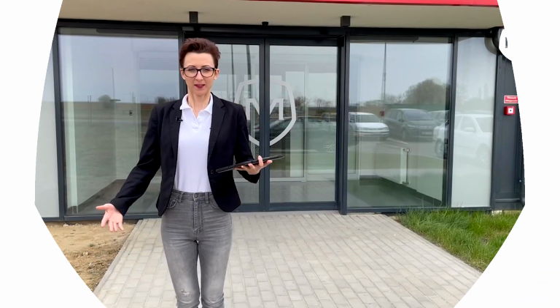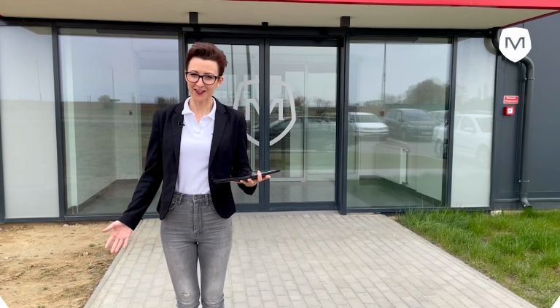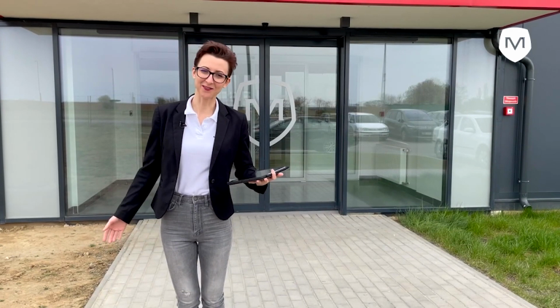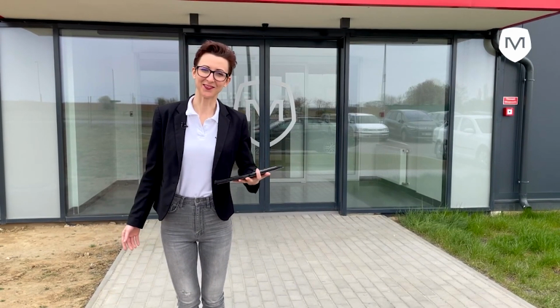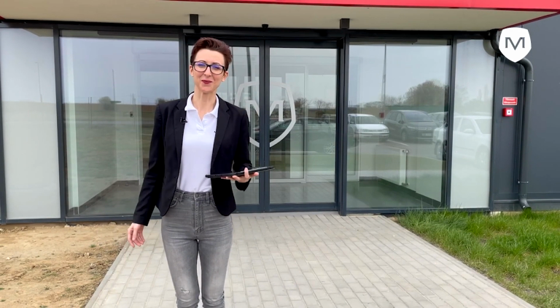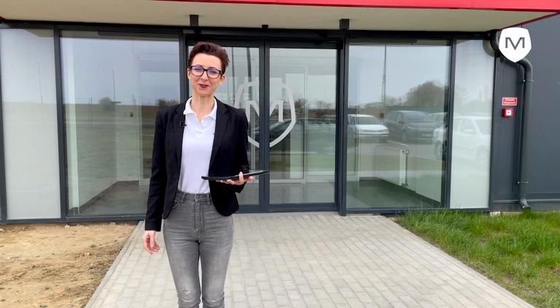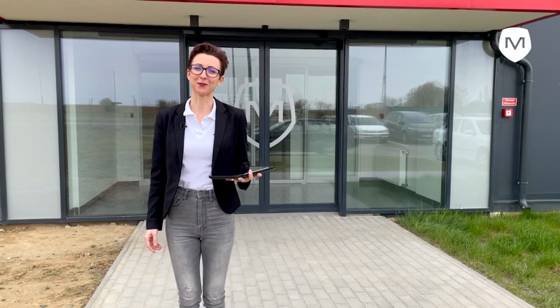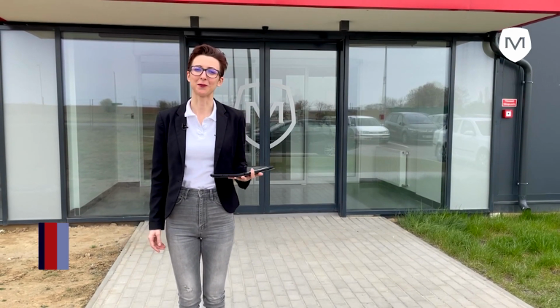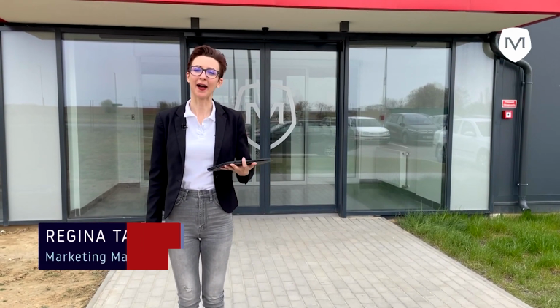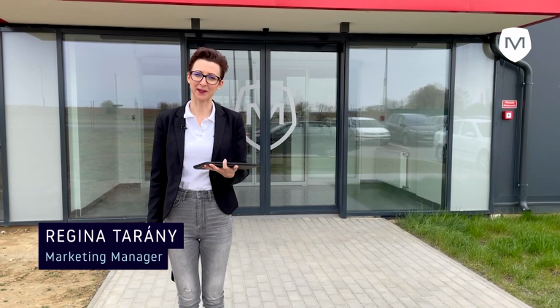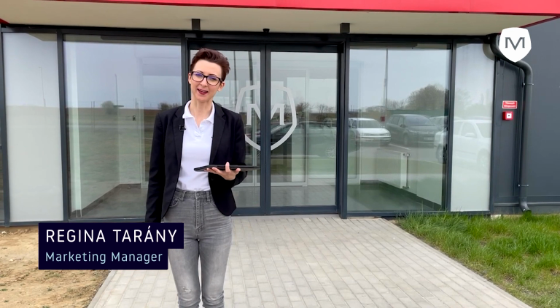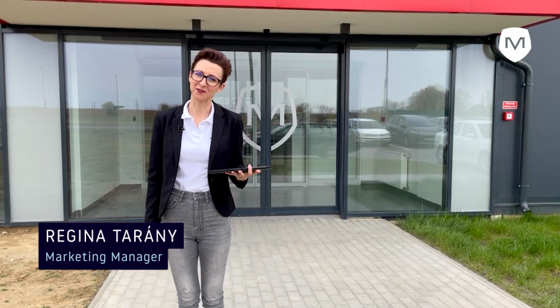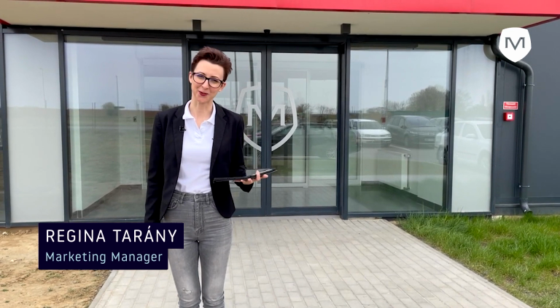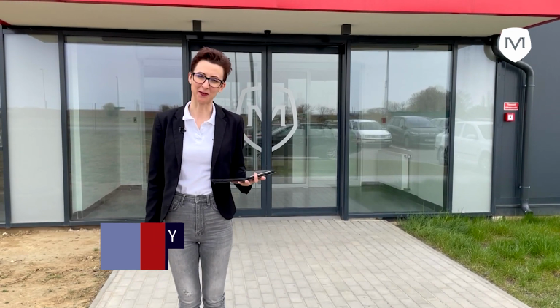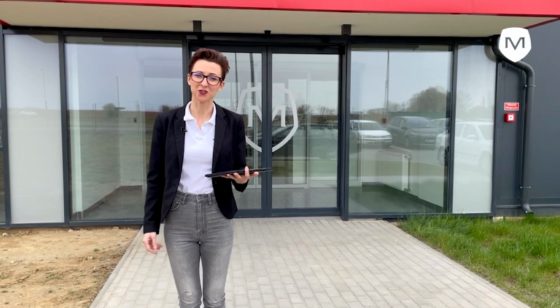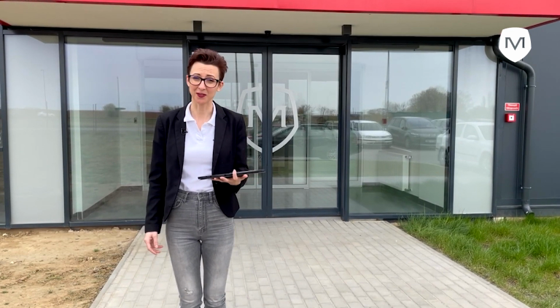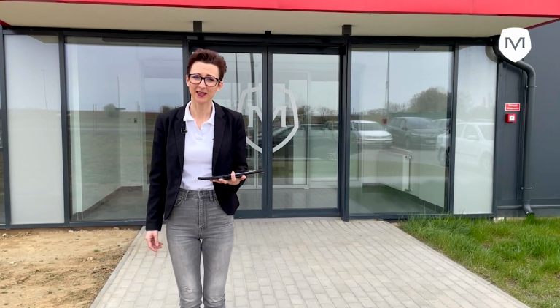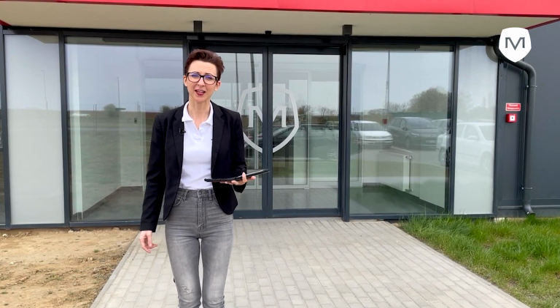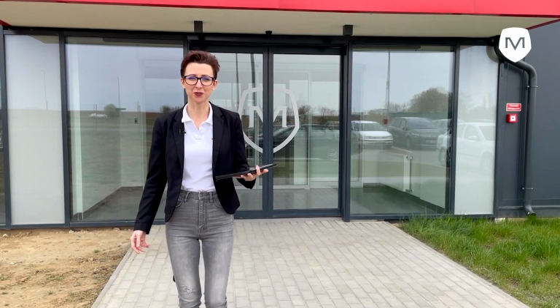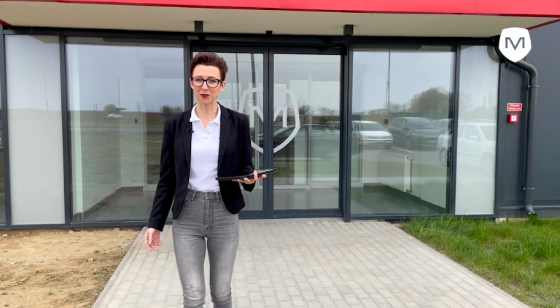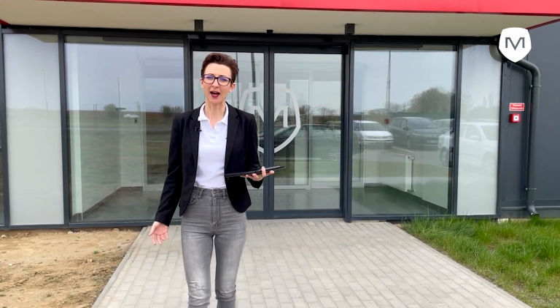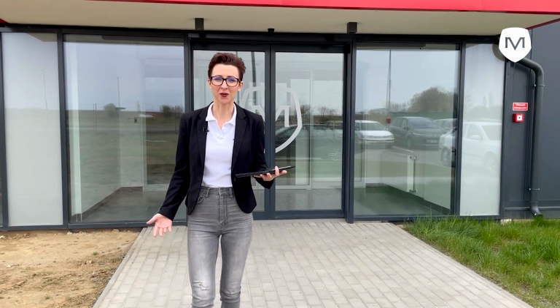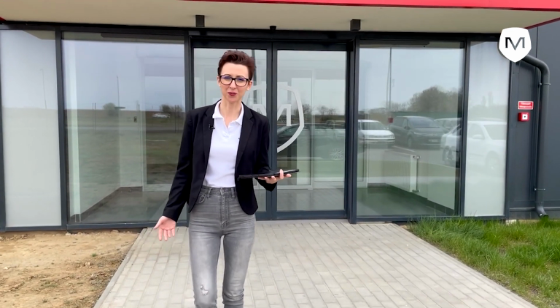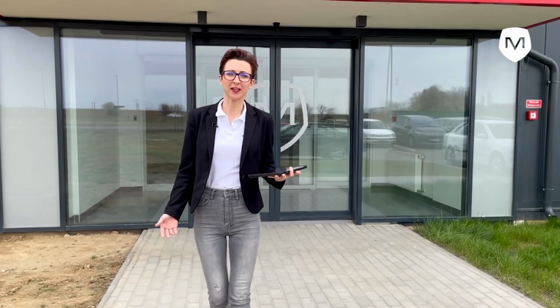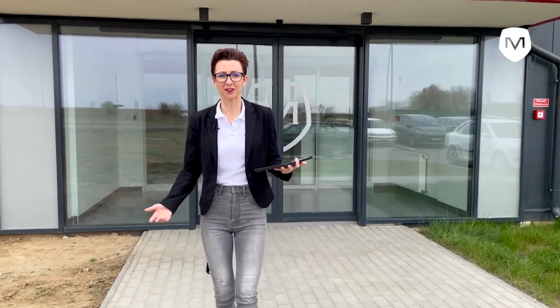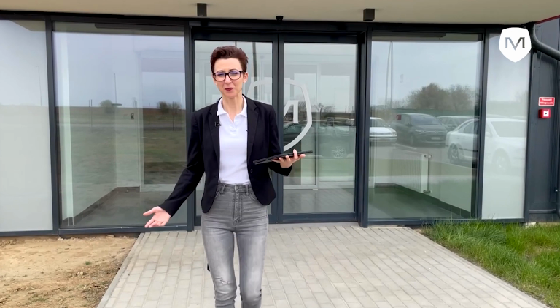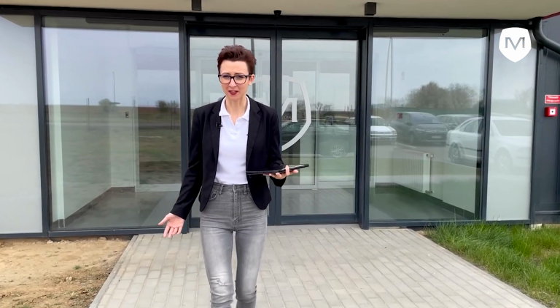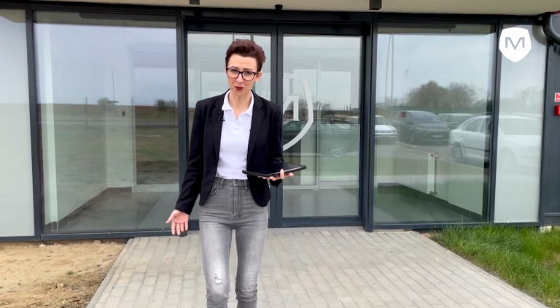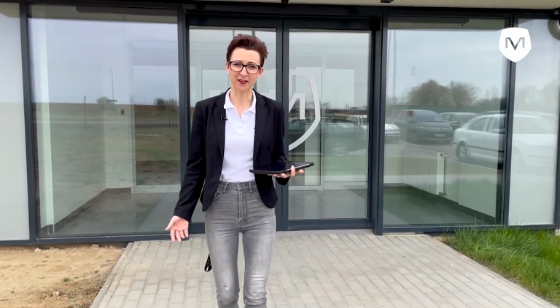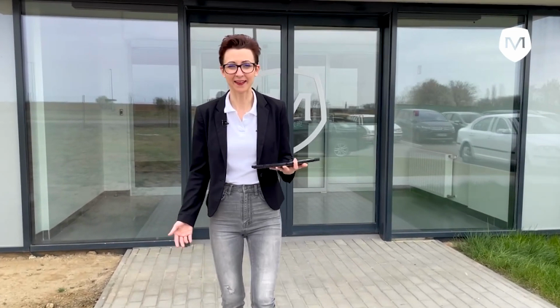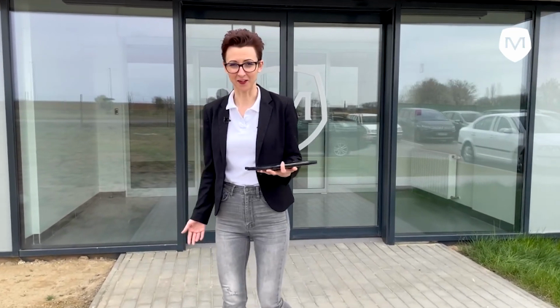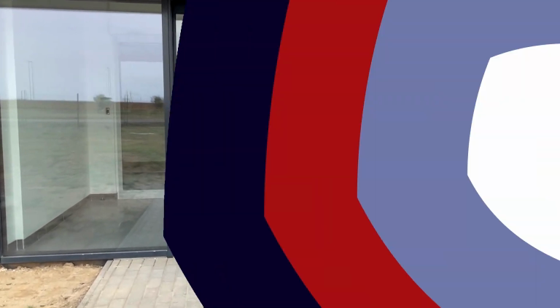Hello and welcome to Magnus Factory Tour. I am Regina and I will show you around. Join me and we'll show you how Magnus is making composites and aircrafts.